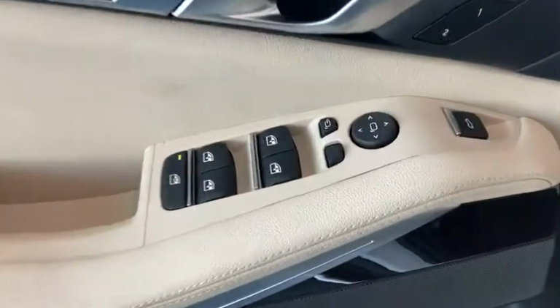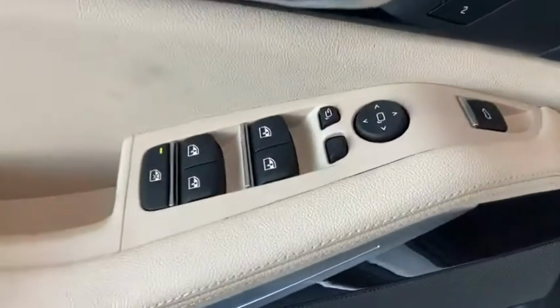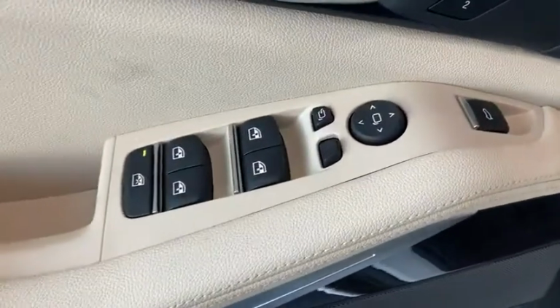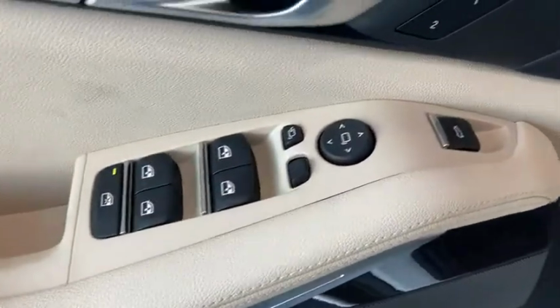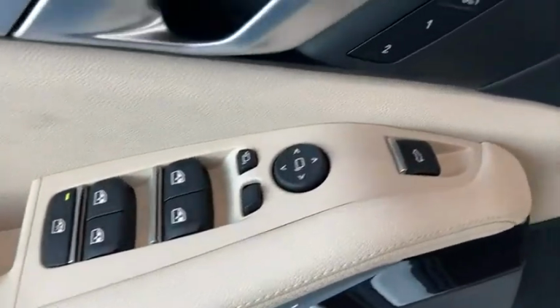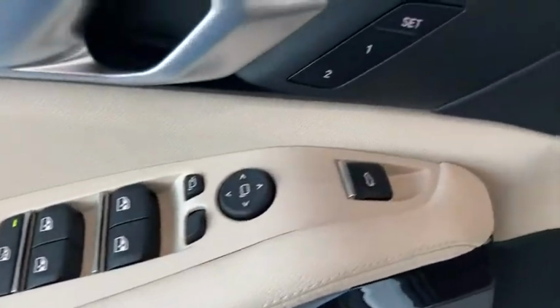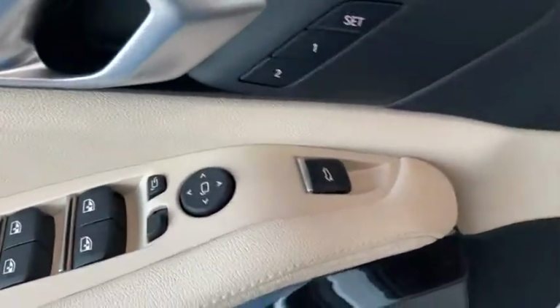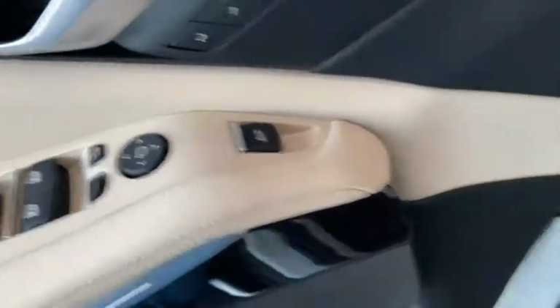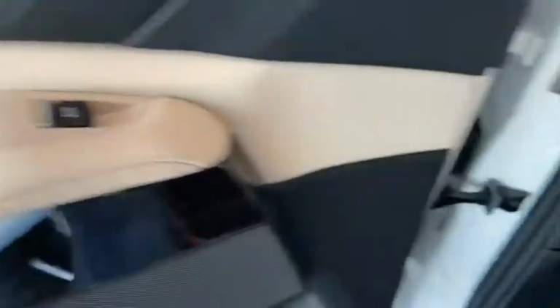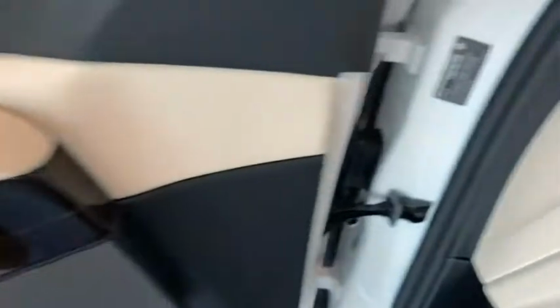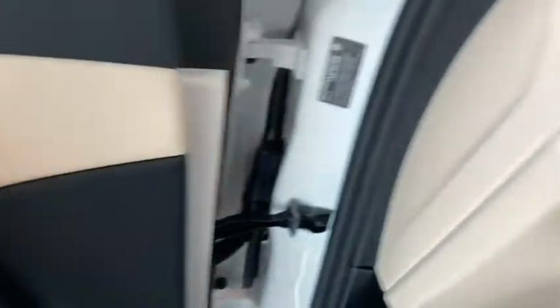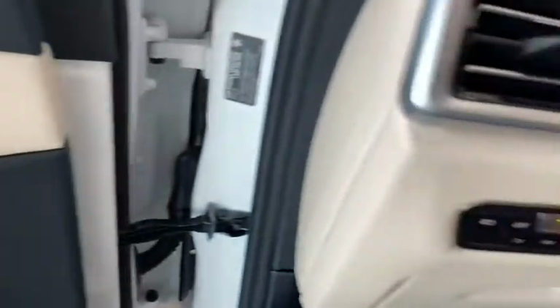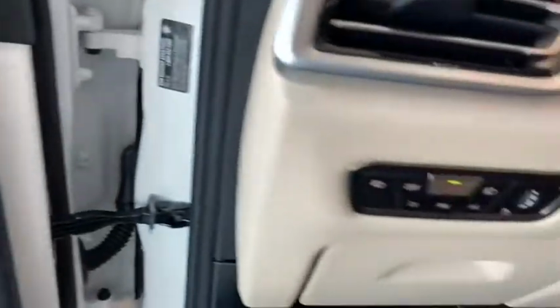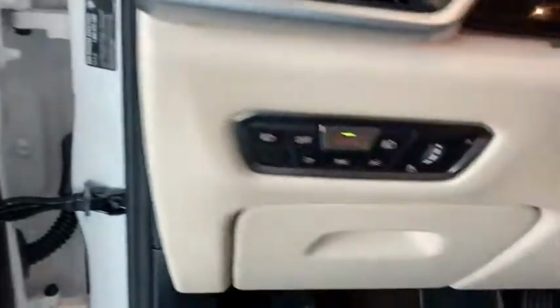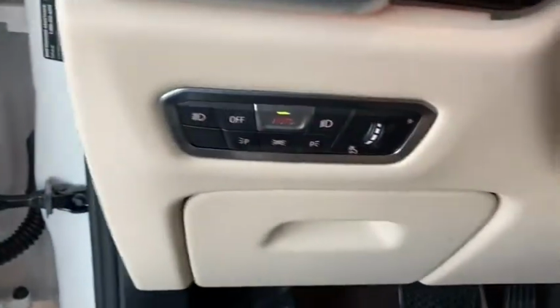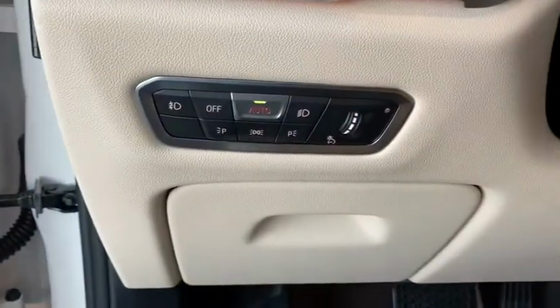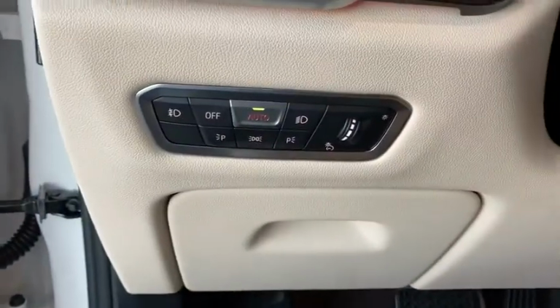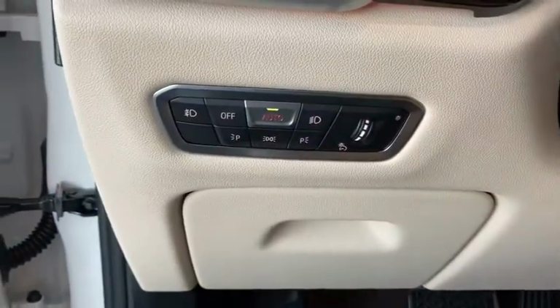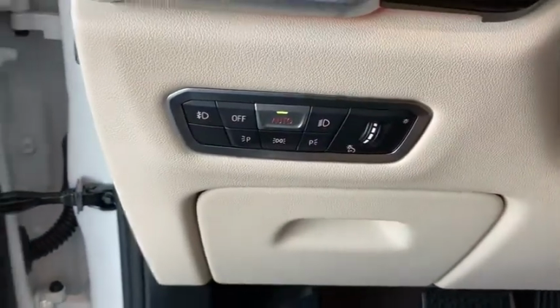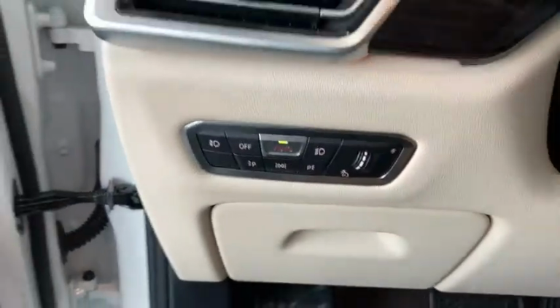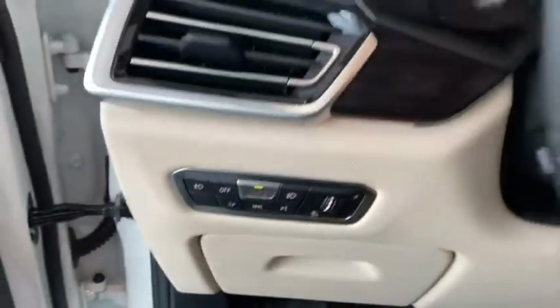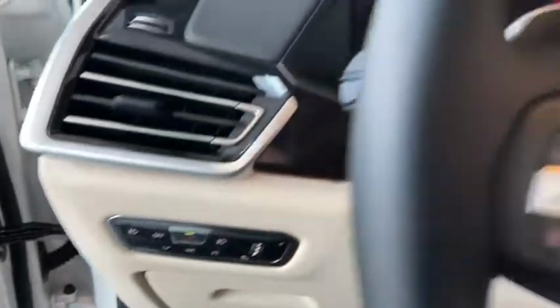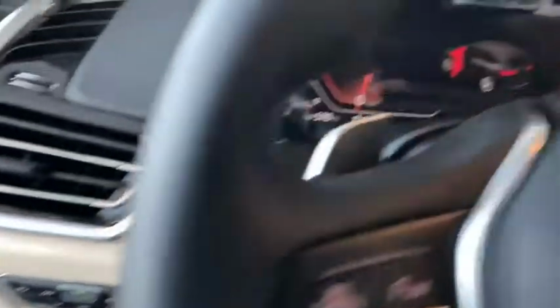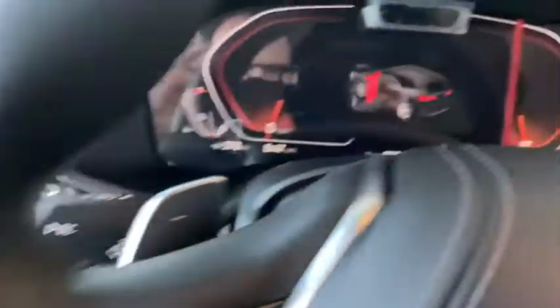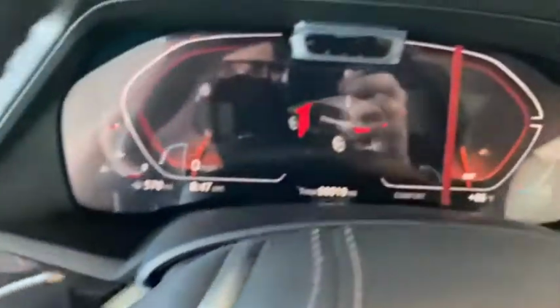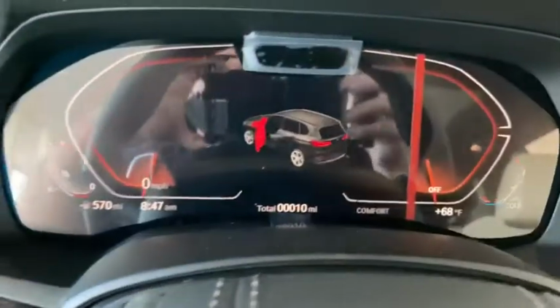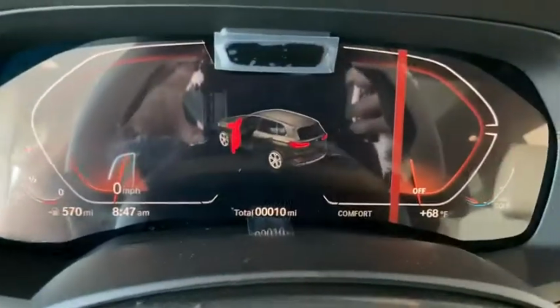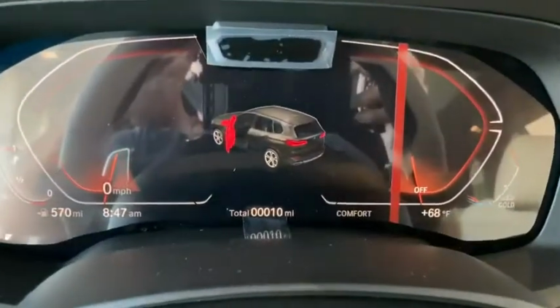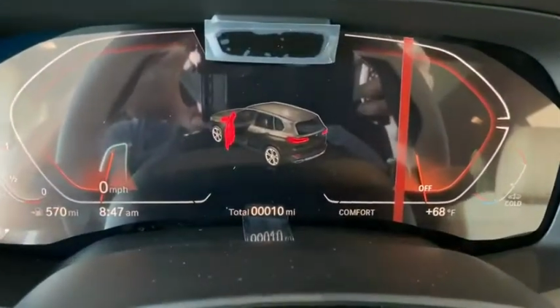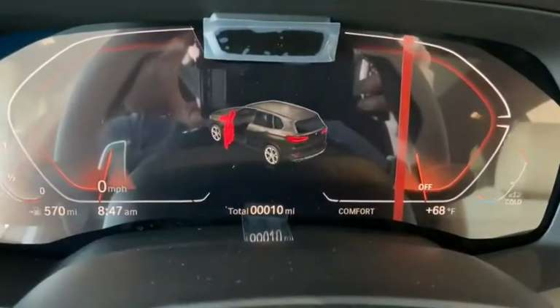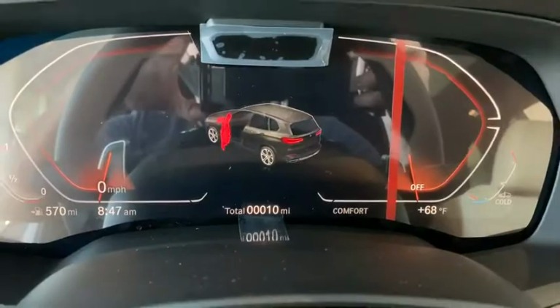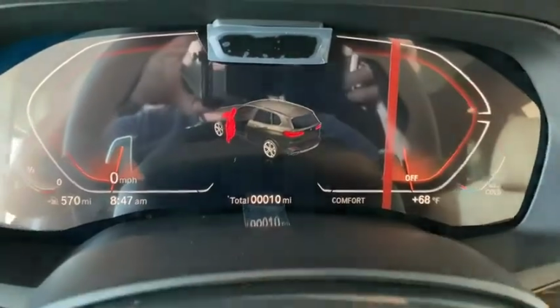Electronic stability control, trip computer, rear window defroster, fog lights, security system, panic alarm, brake assist.